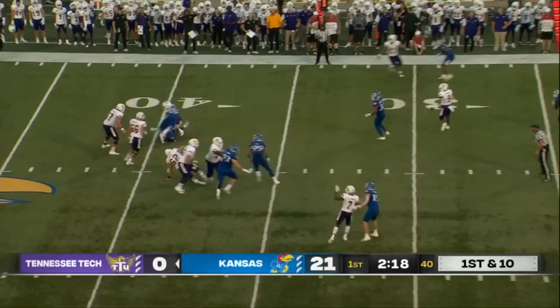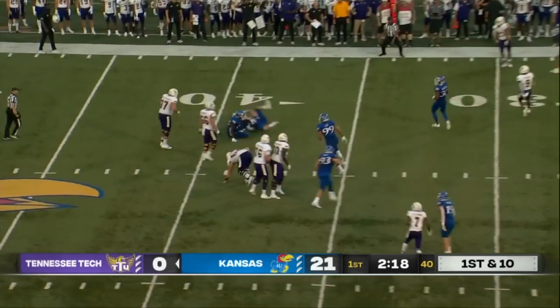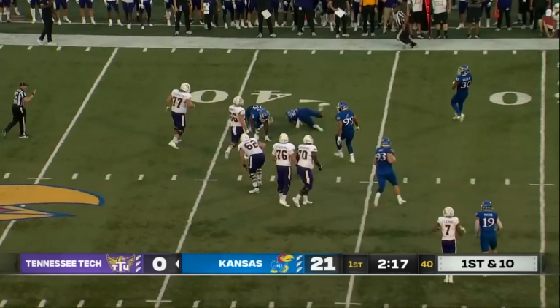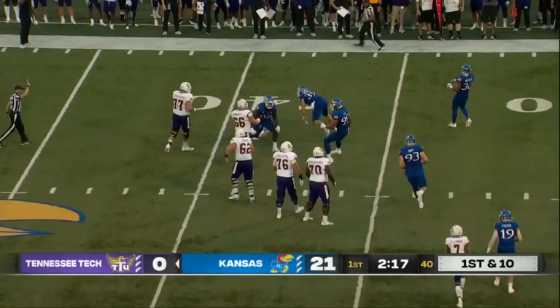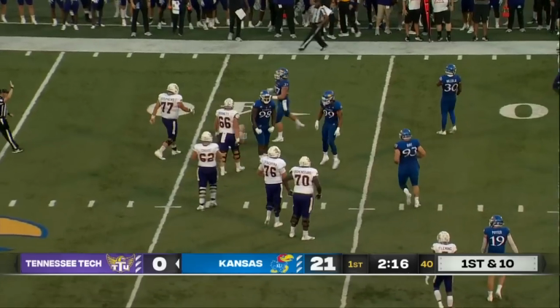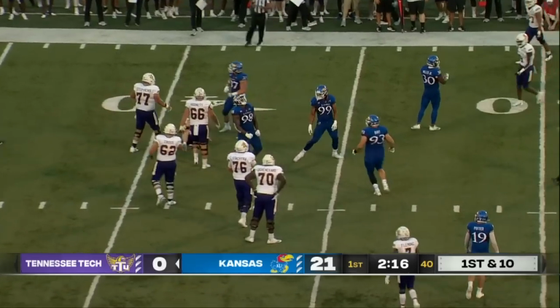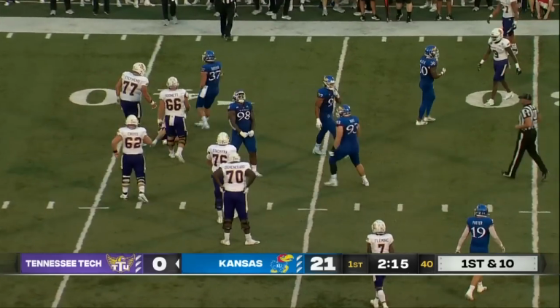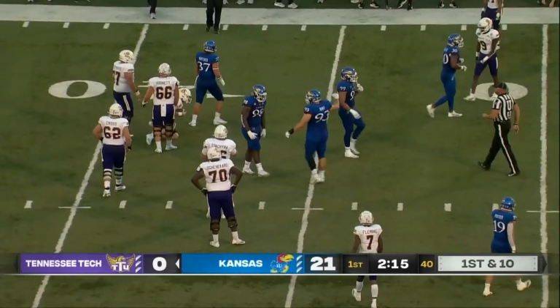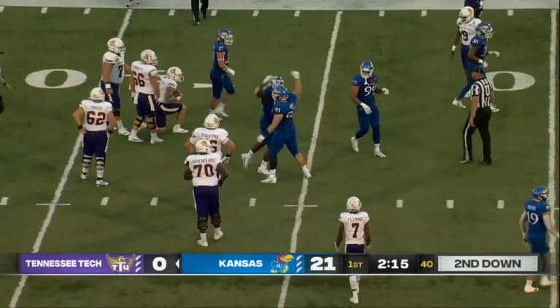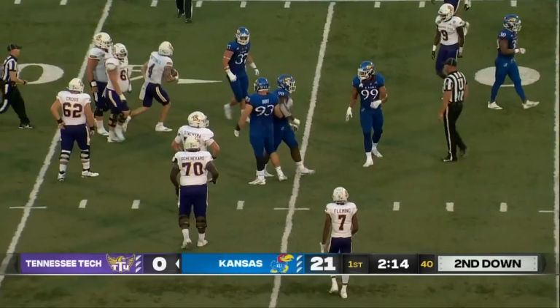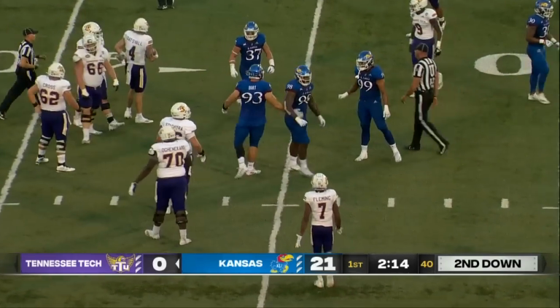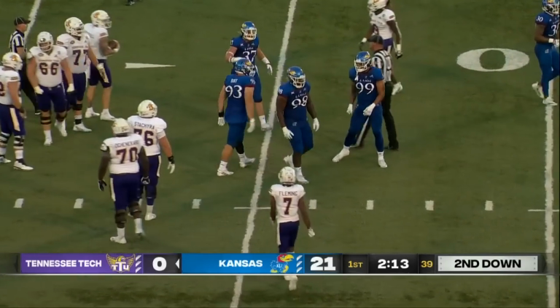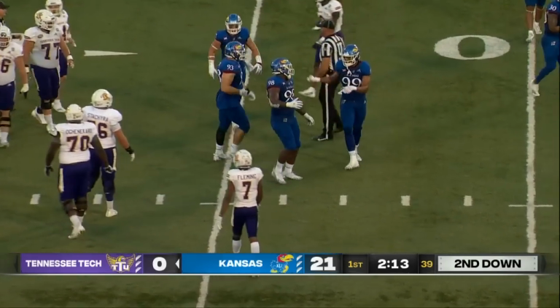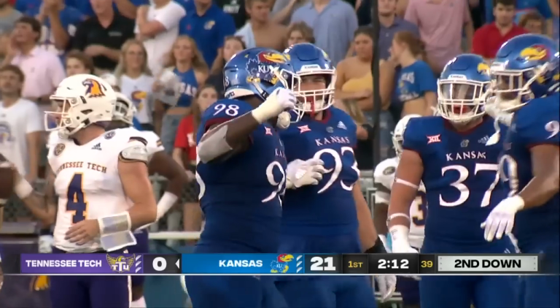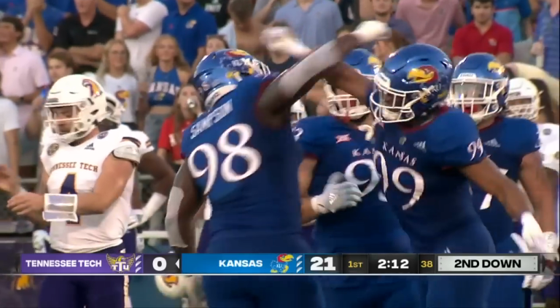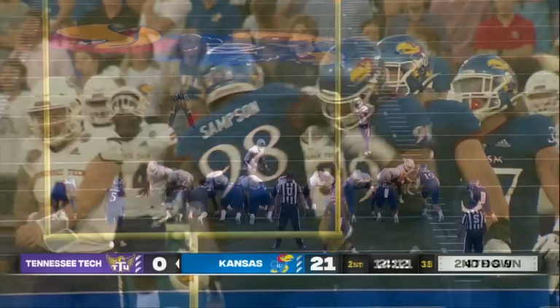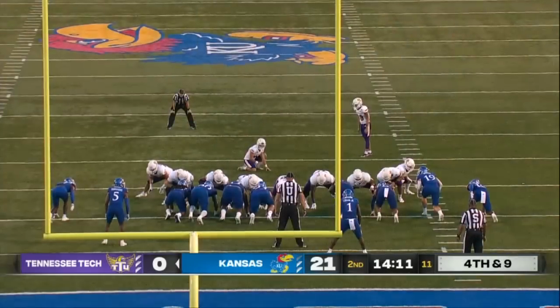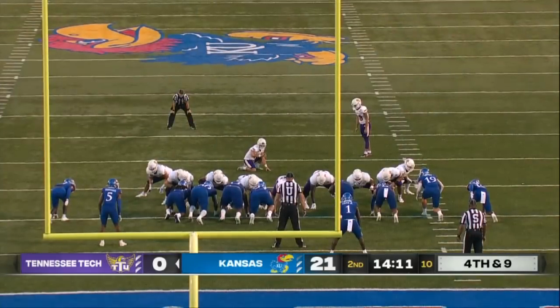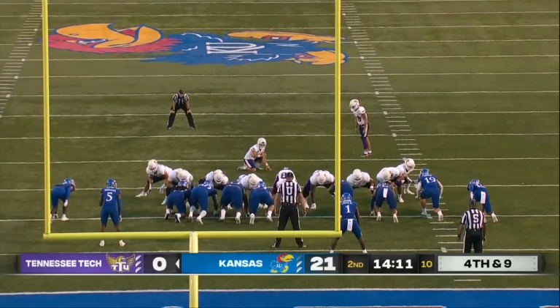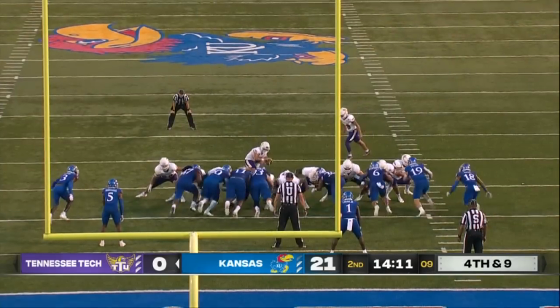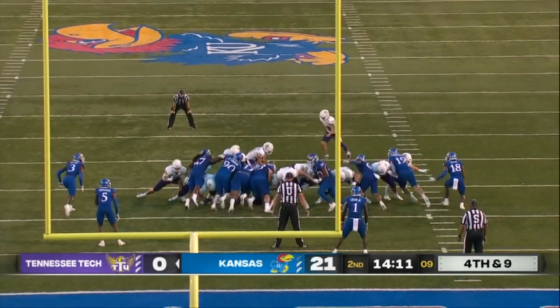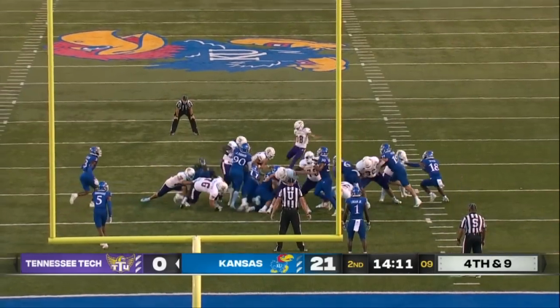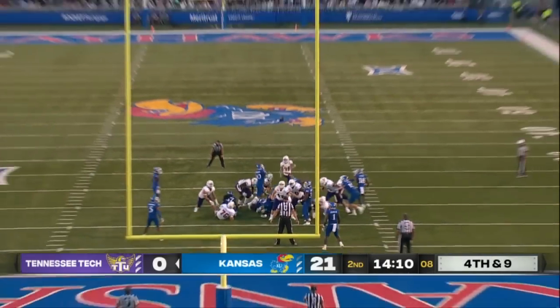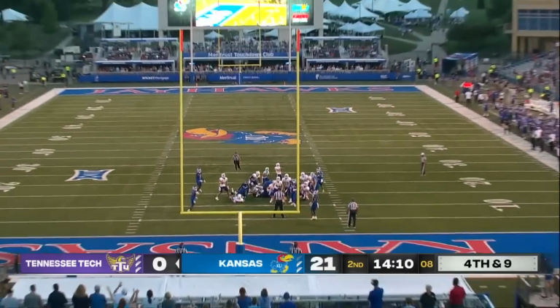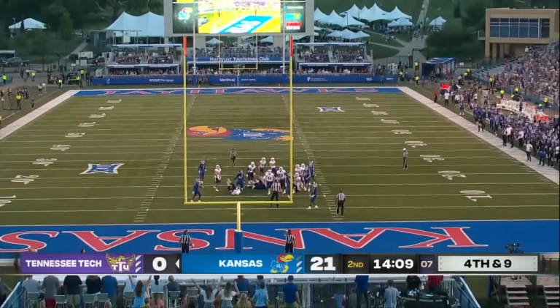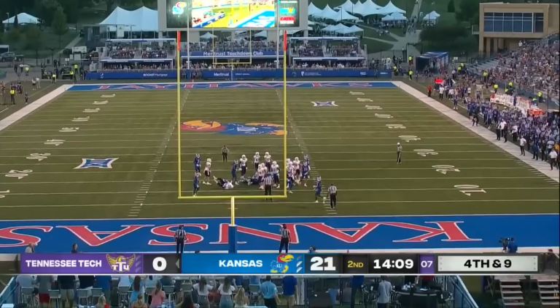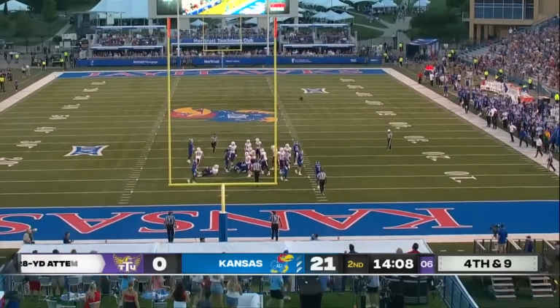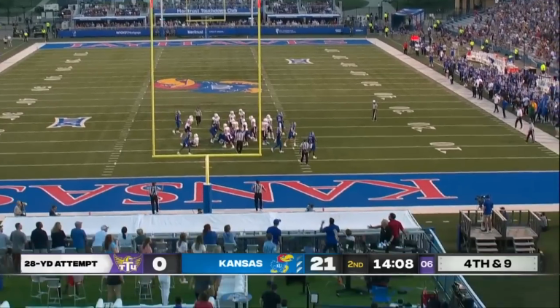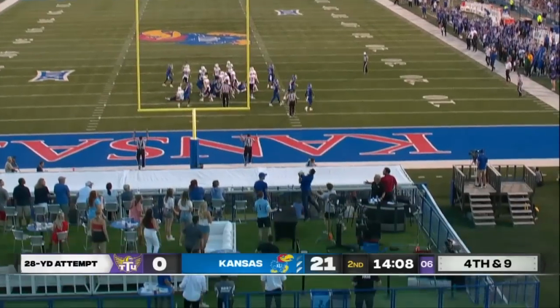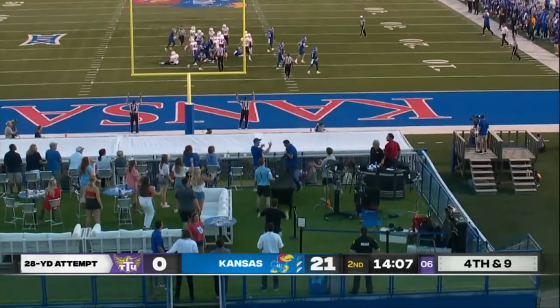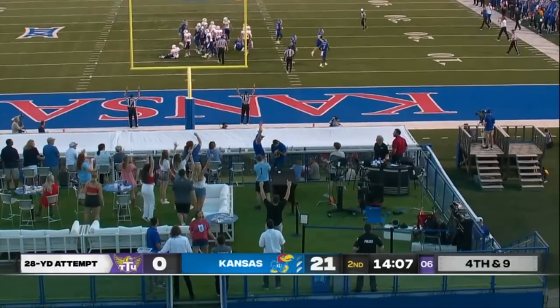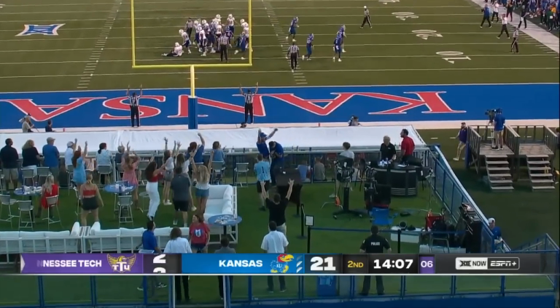Oatsvall gets dragged down. Kansas defense with a response — Sampson takes him down. Tennessee Tech gets on the board with a 28-yard field goal.